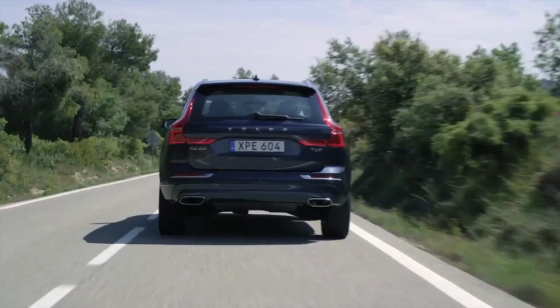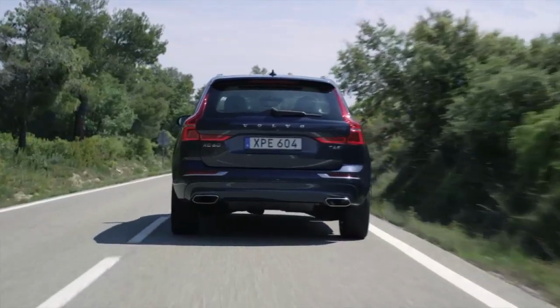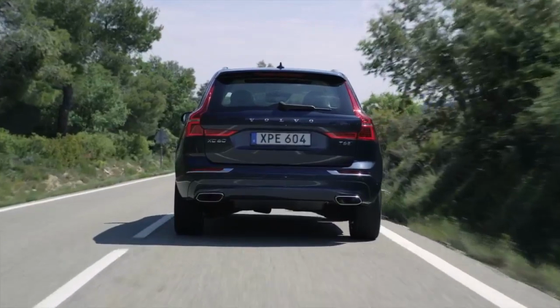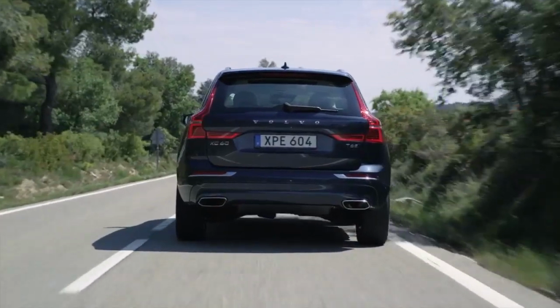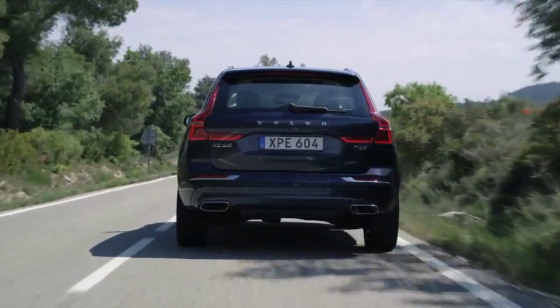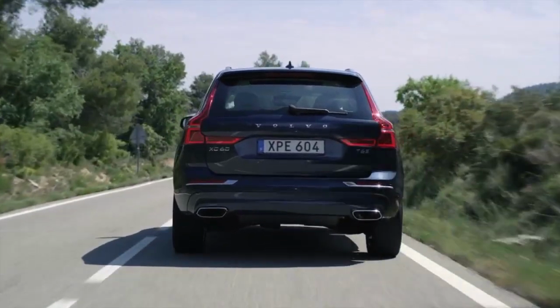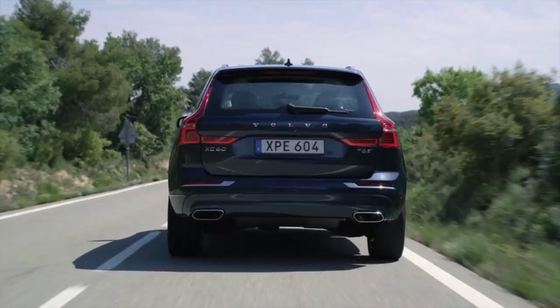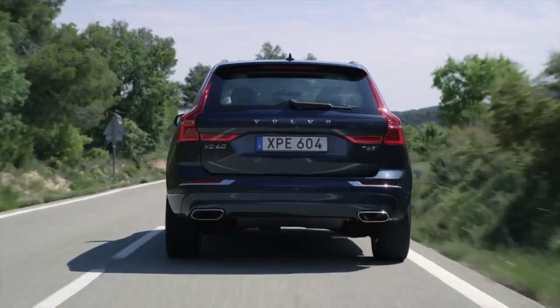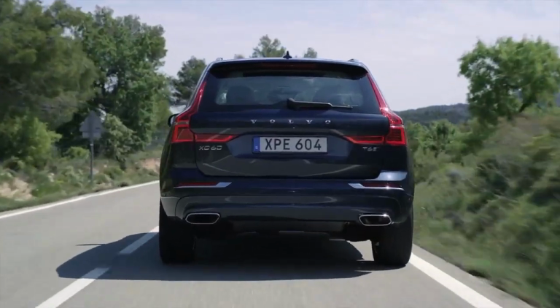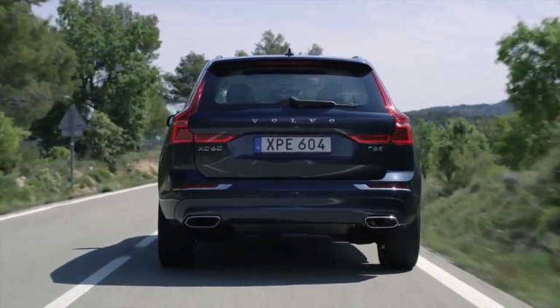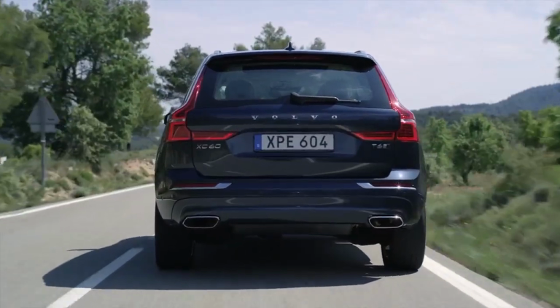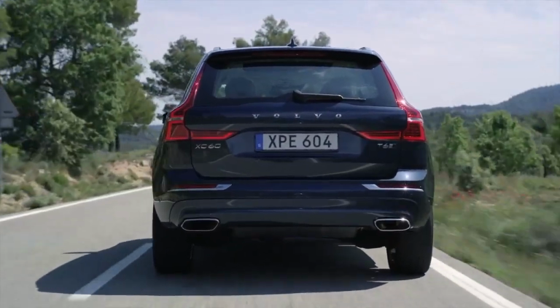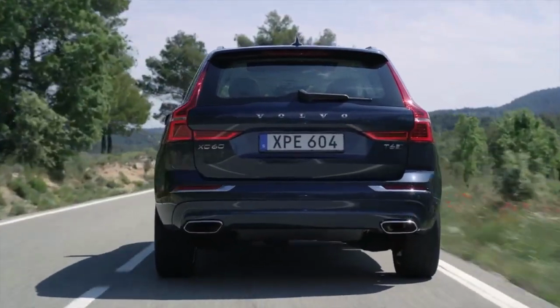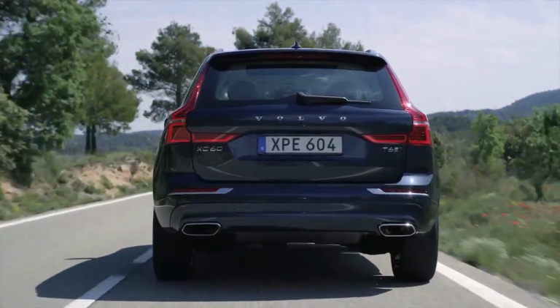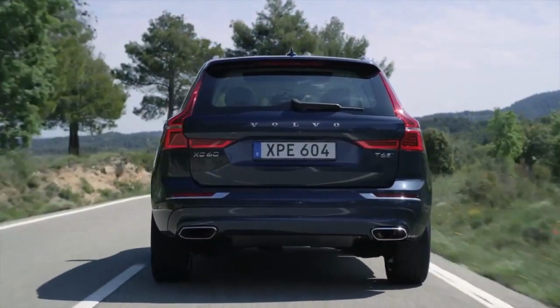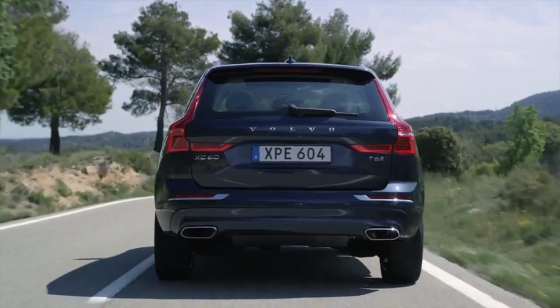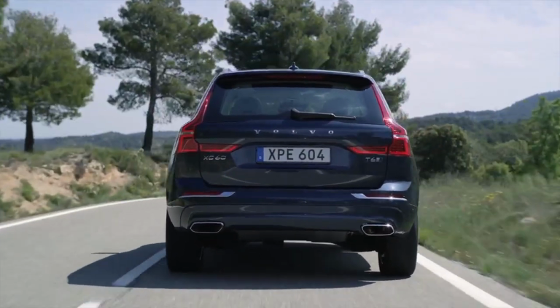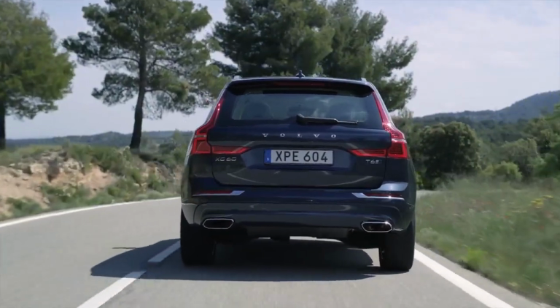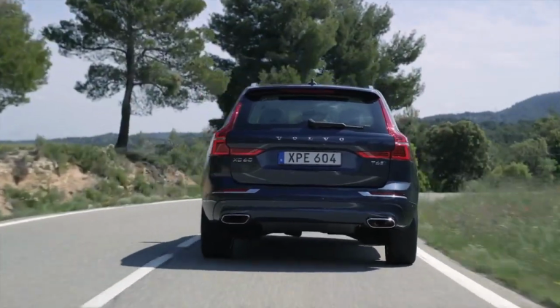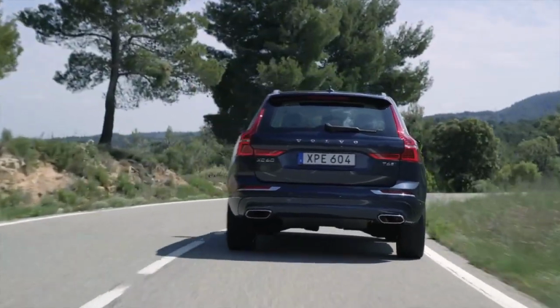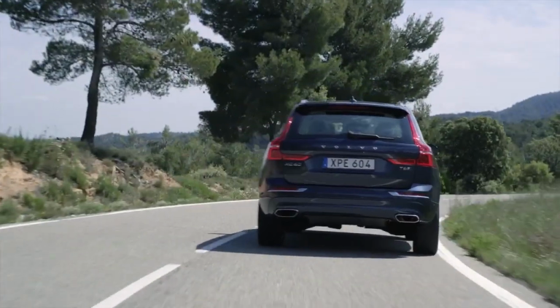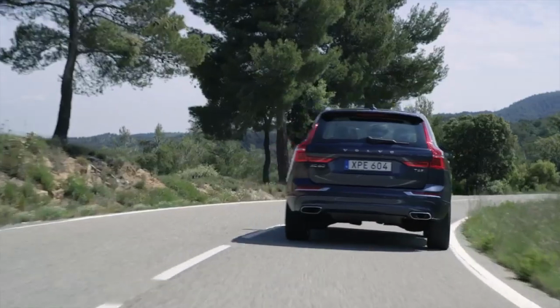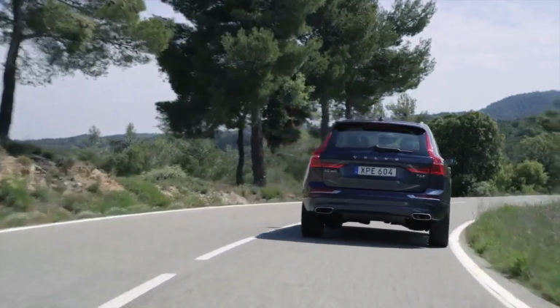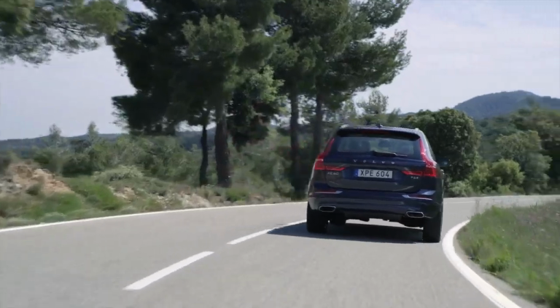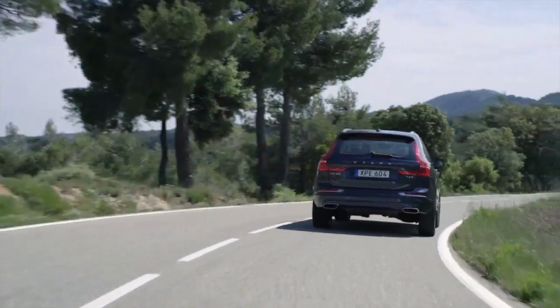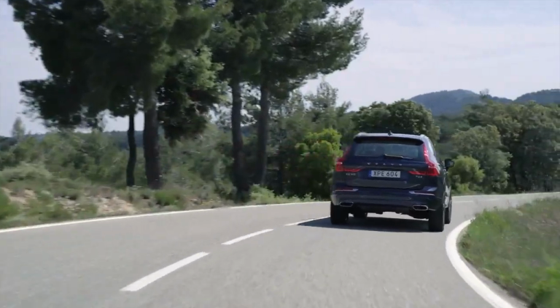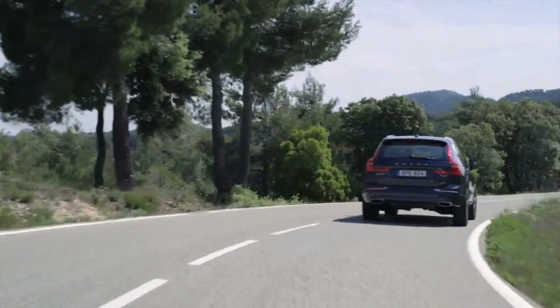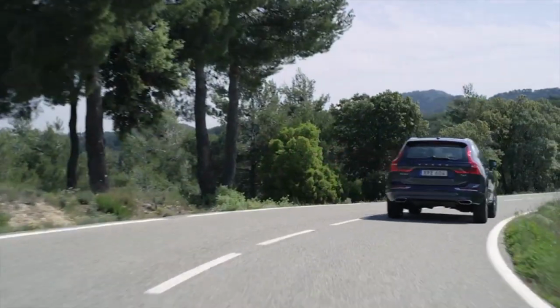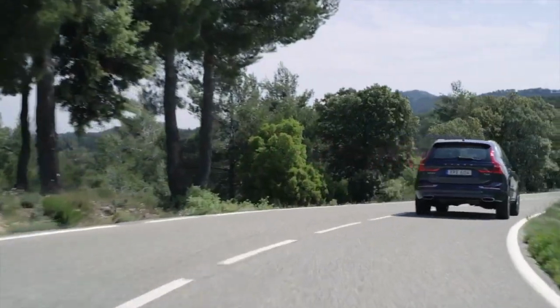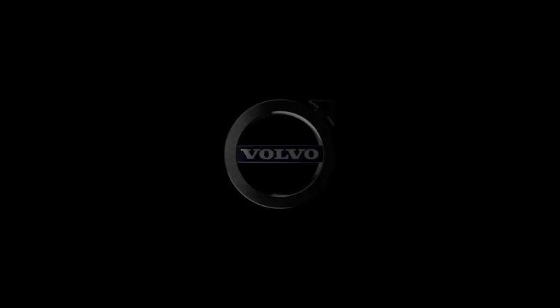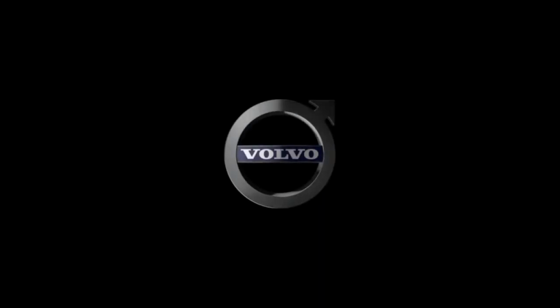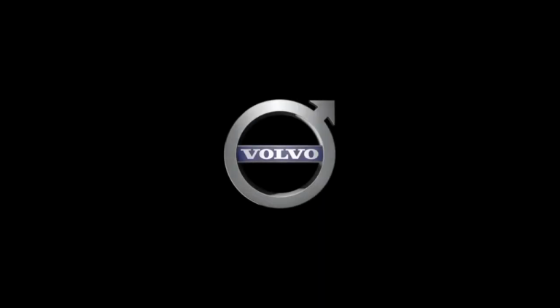This design also makes the chassis stiffer. That contributes to dynamic driving, which can help you to avoid accidents altogether.